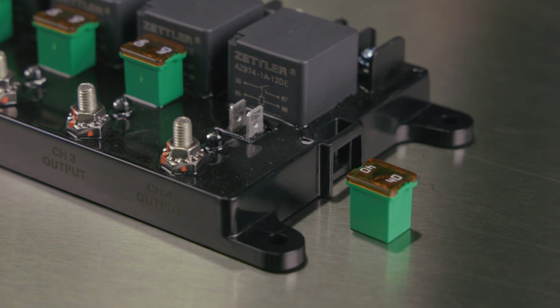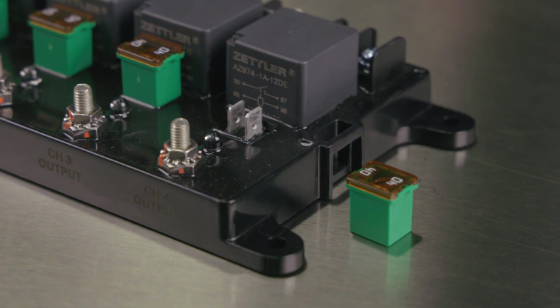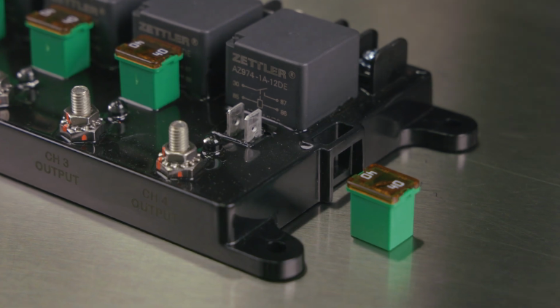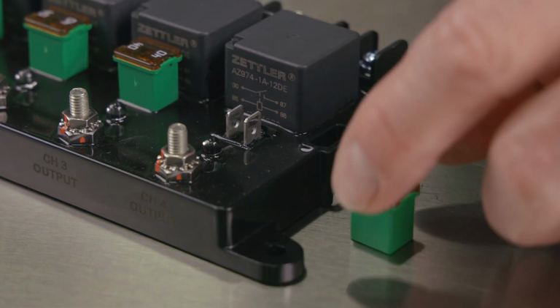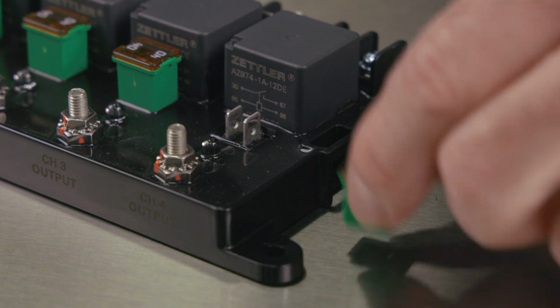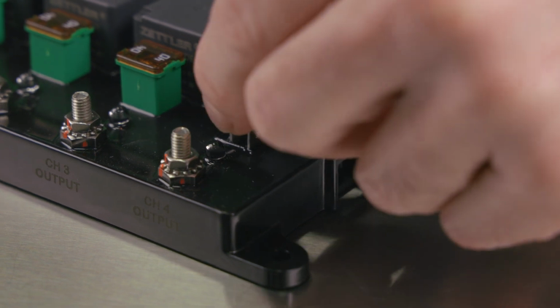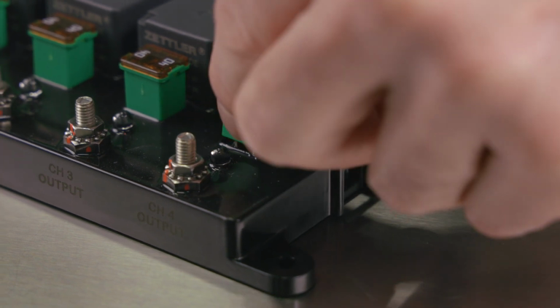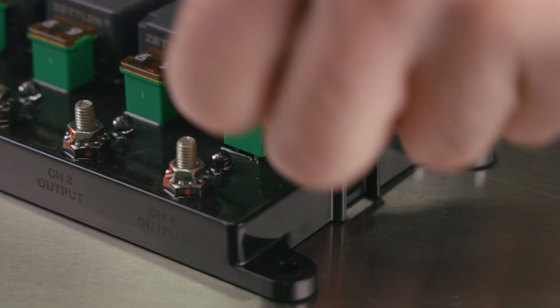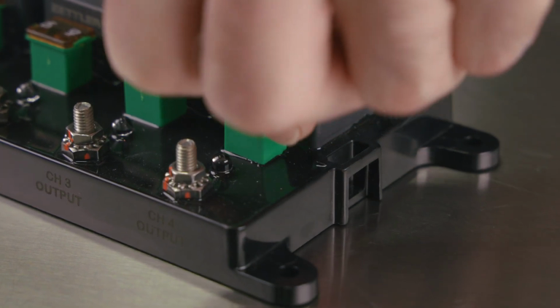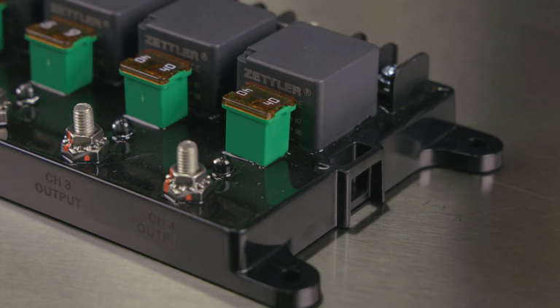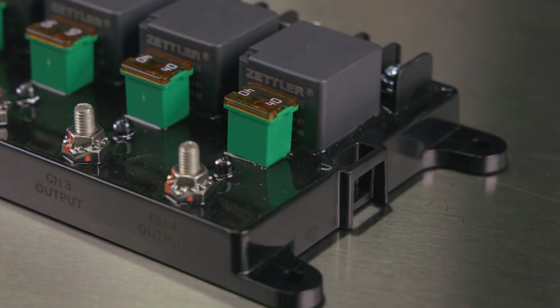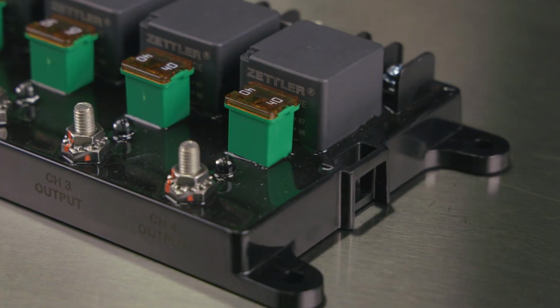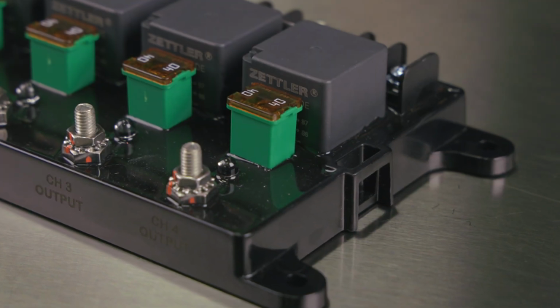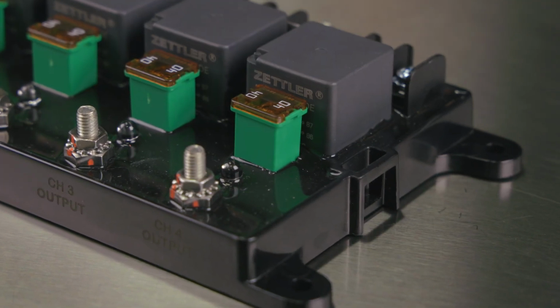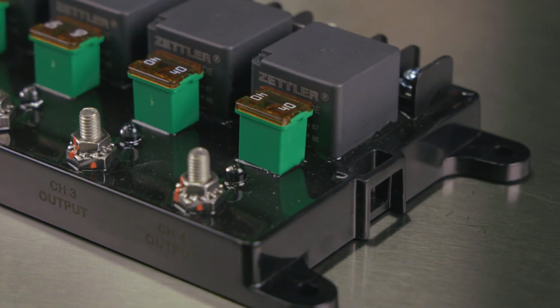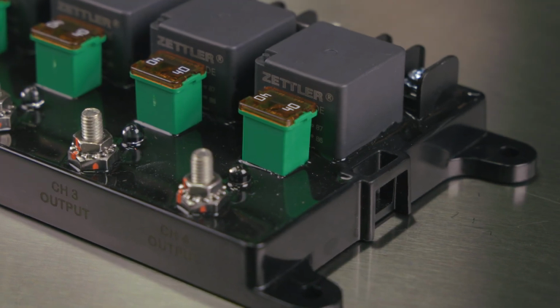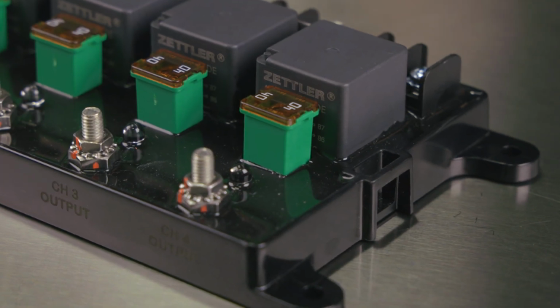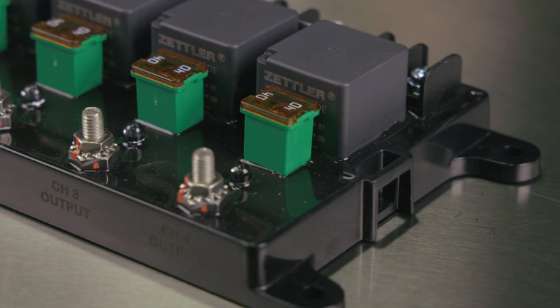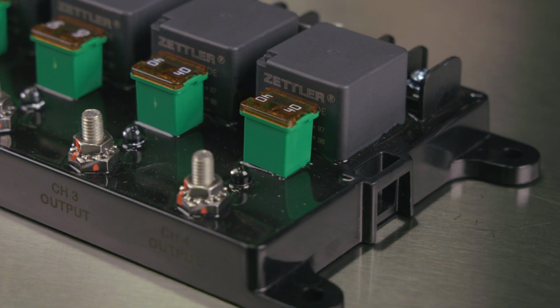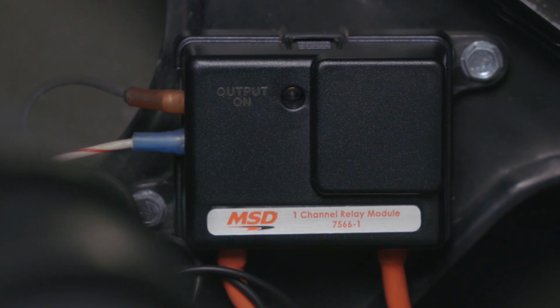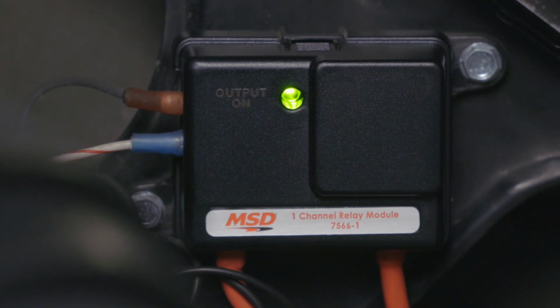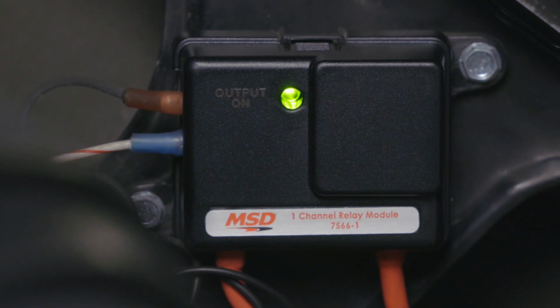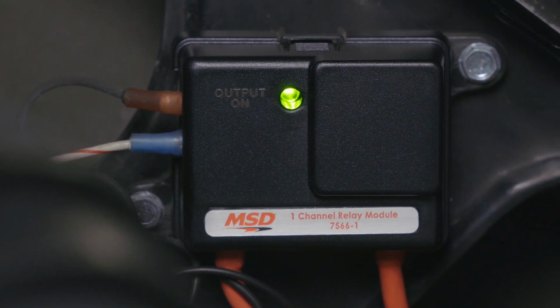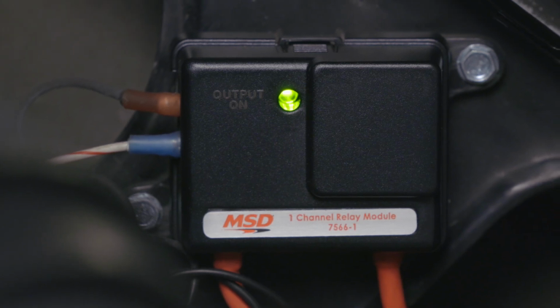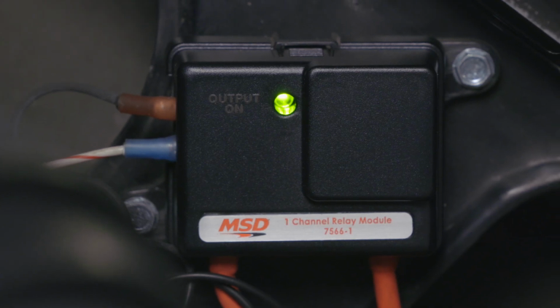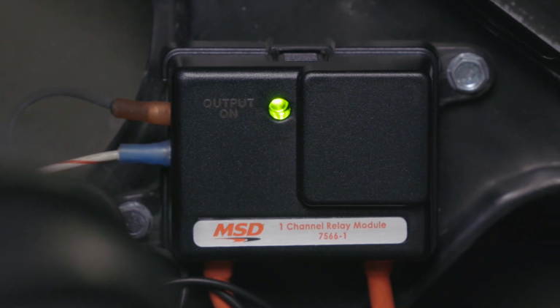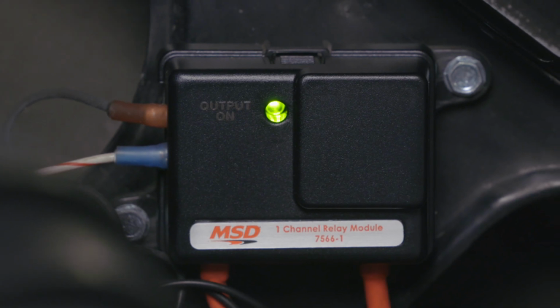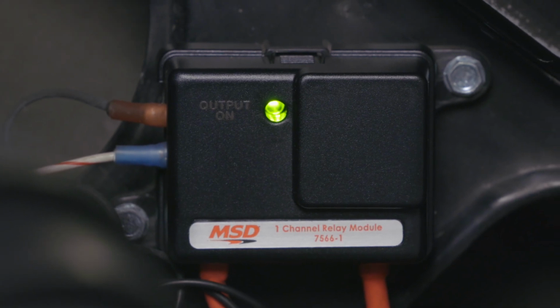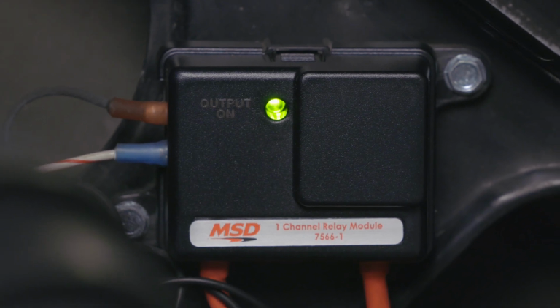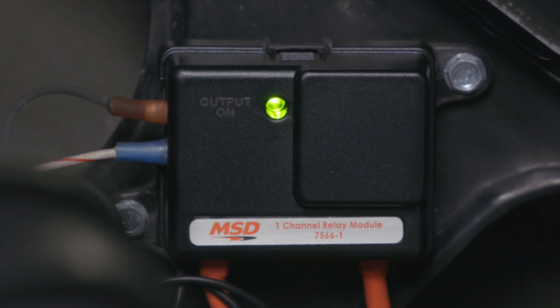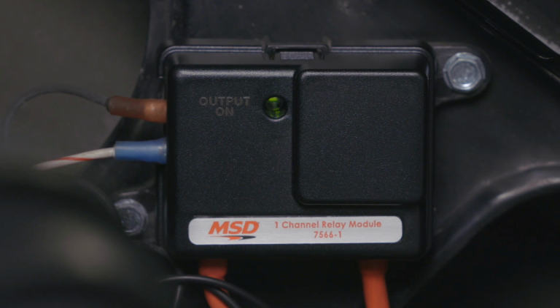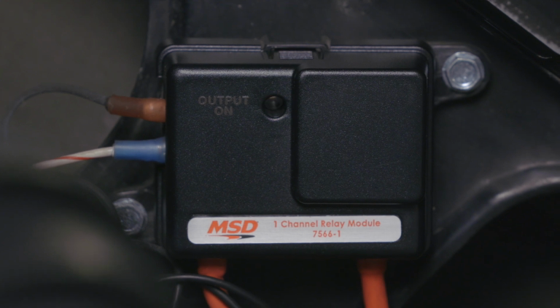A low profile J-case fuse offers ample protection in case of a short and are available at most parts stores and gas stations. LED status indicators are now included to show which channel is active and working at a glance.